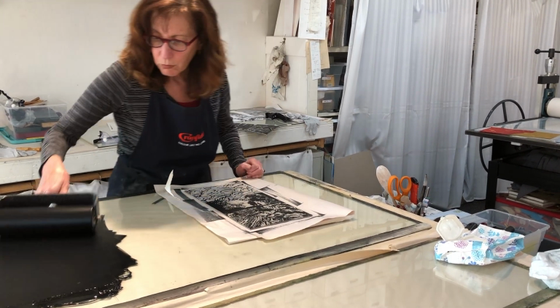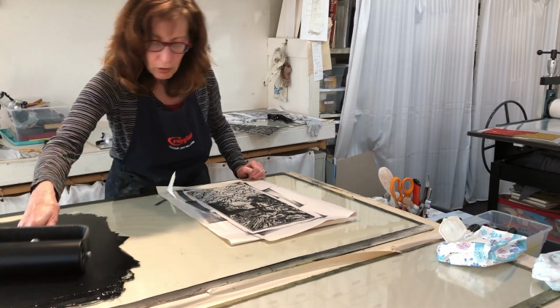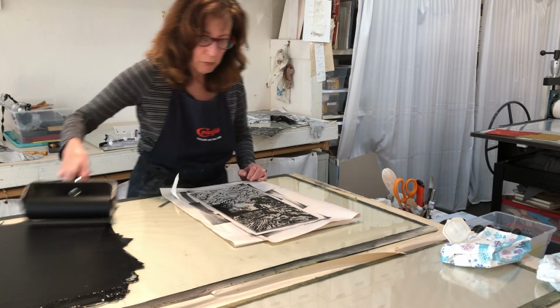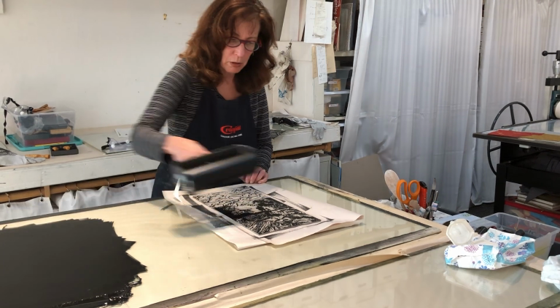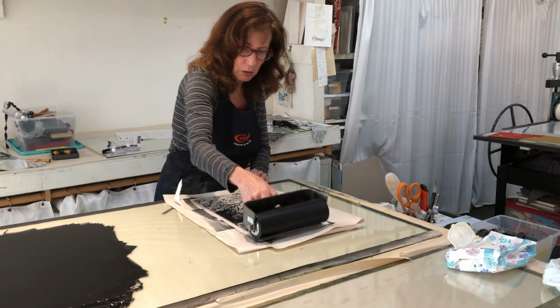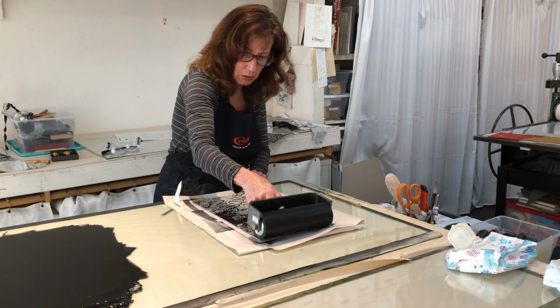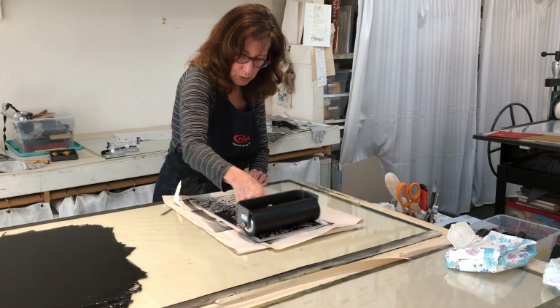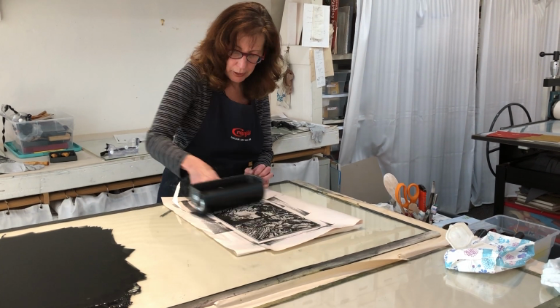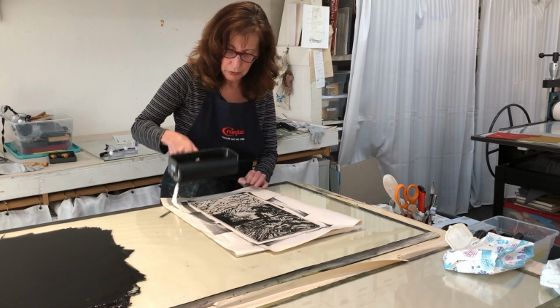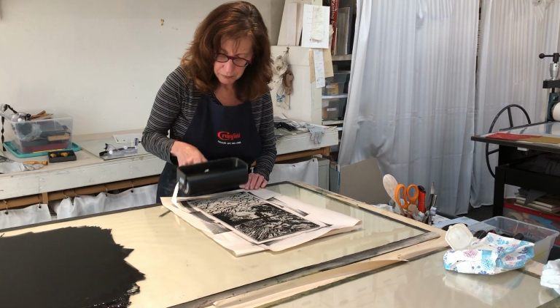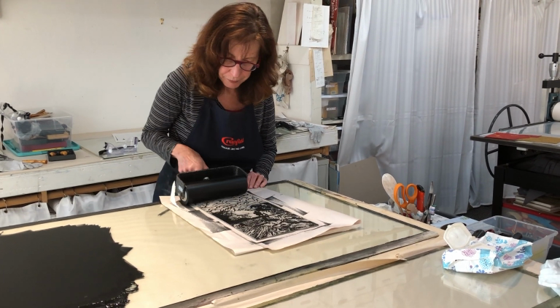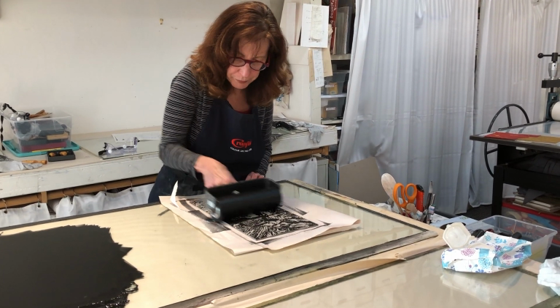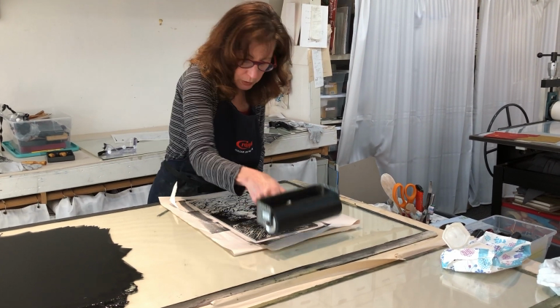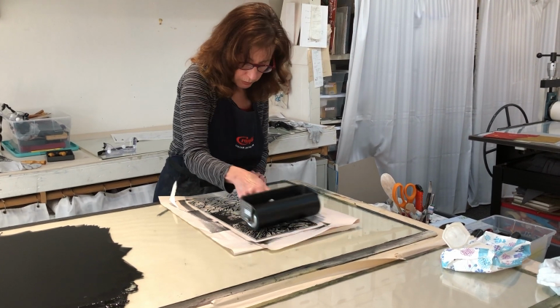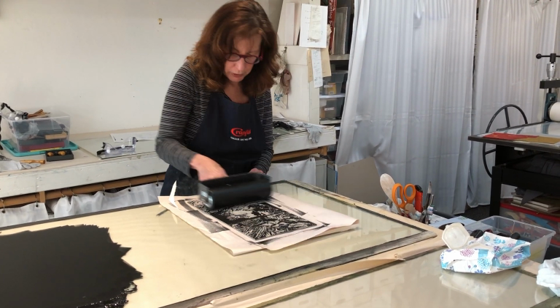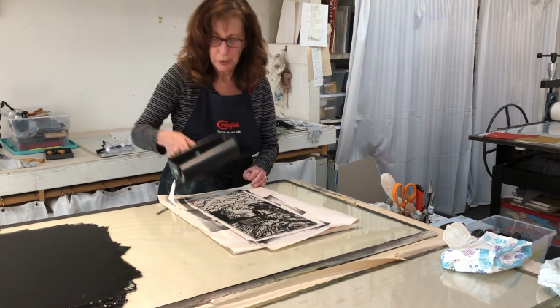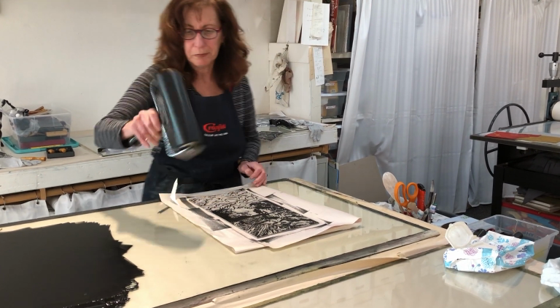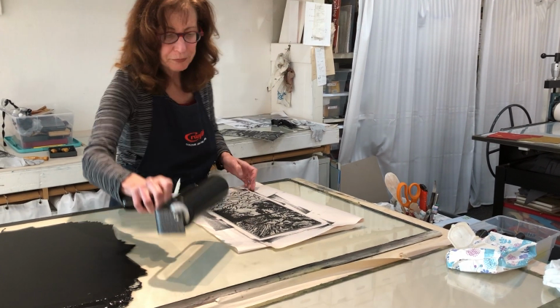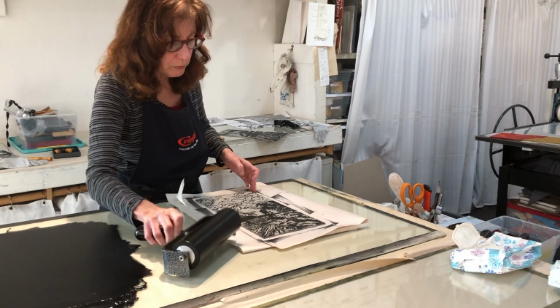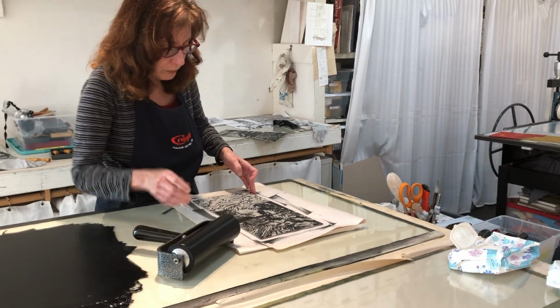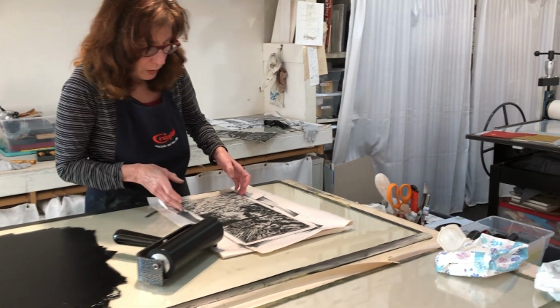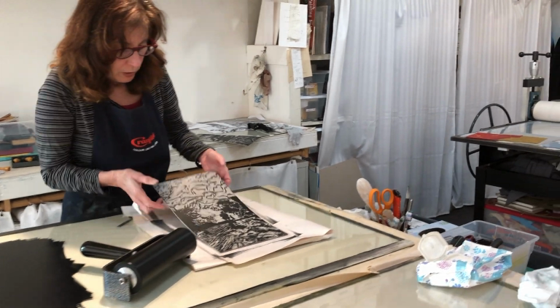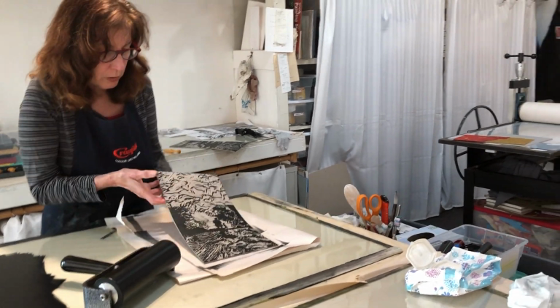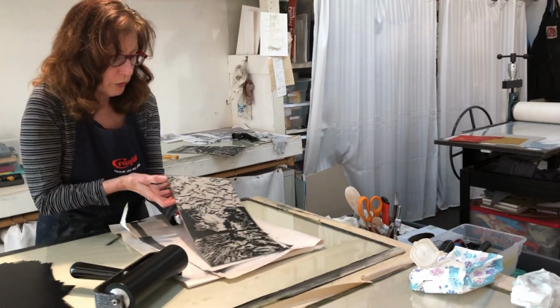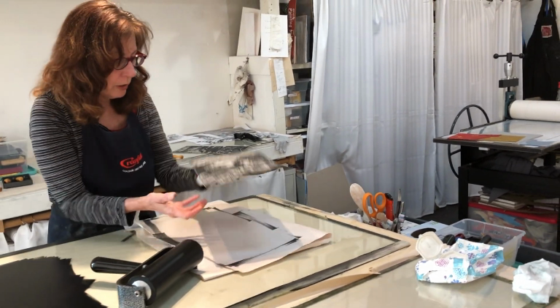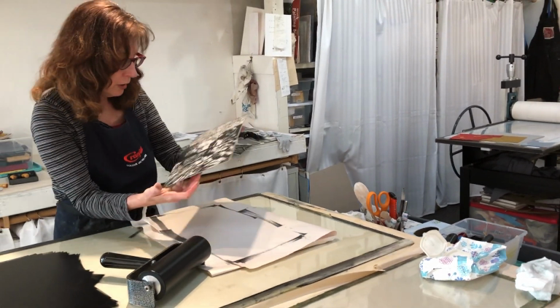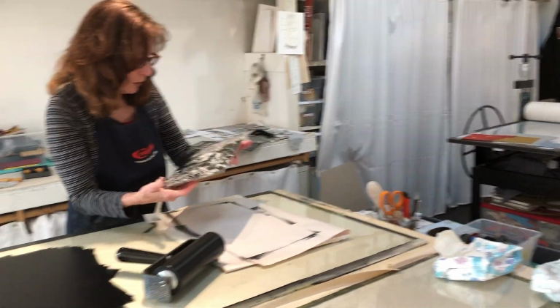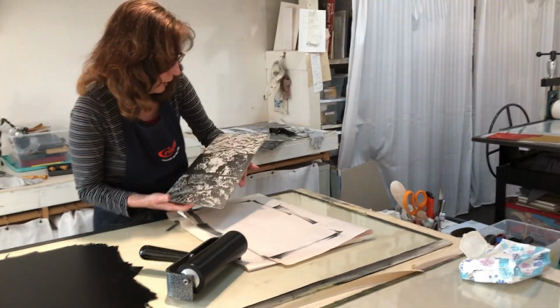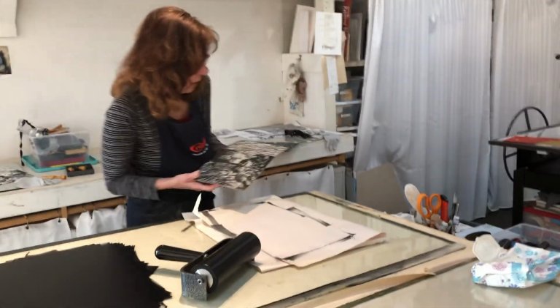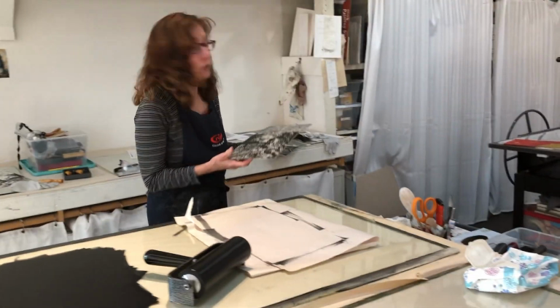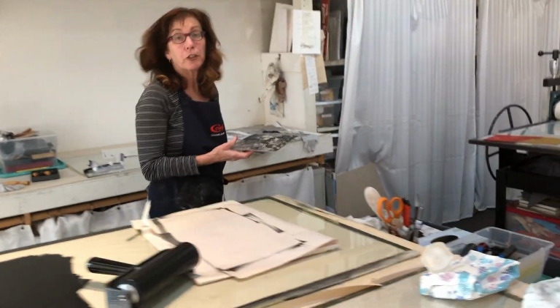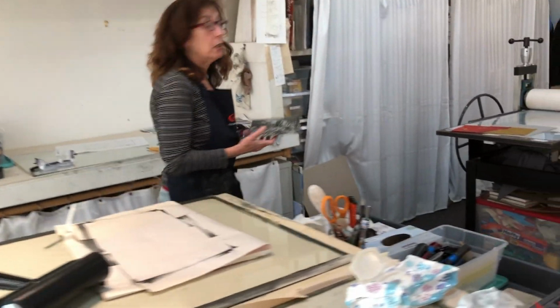One more little pass. Okay, that should be good. I'm checking it — it's glistening, it looks pretty good.